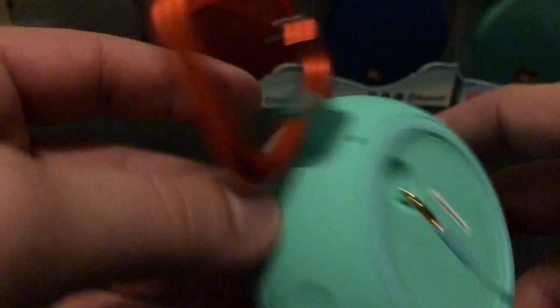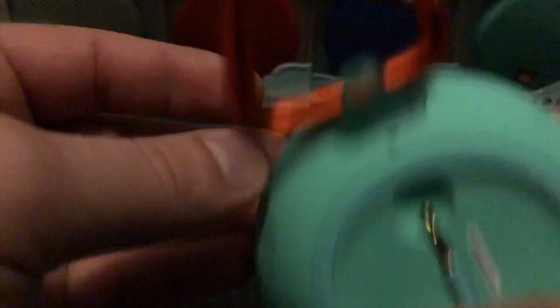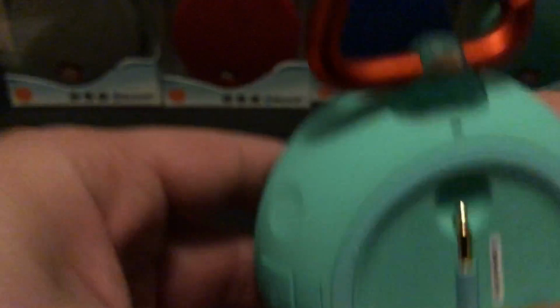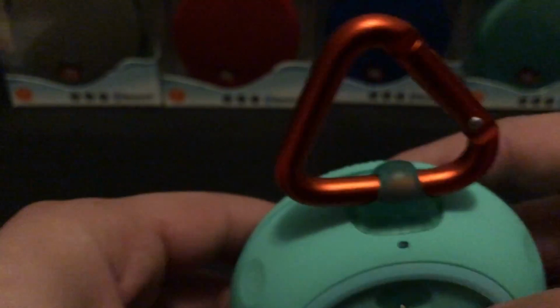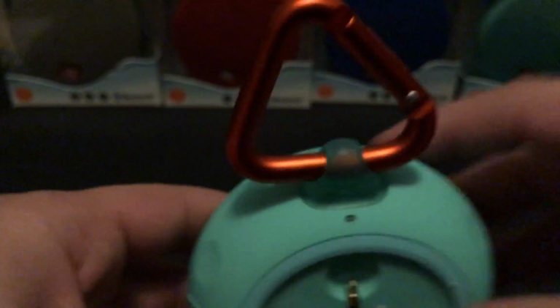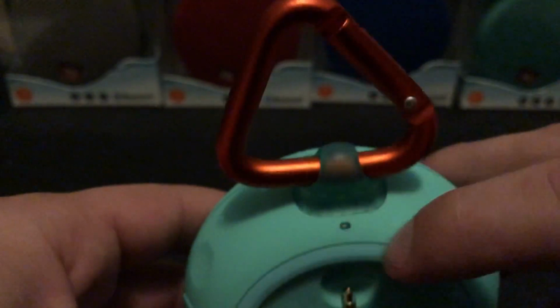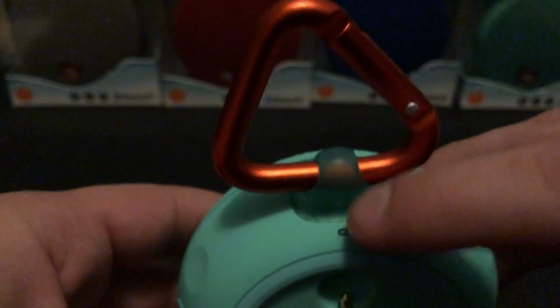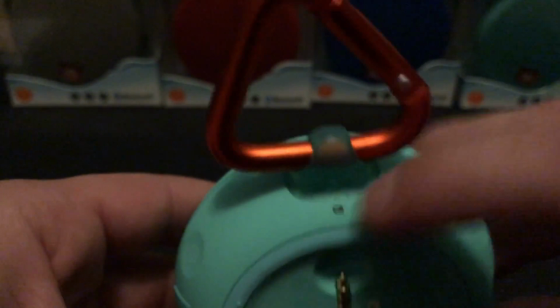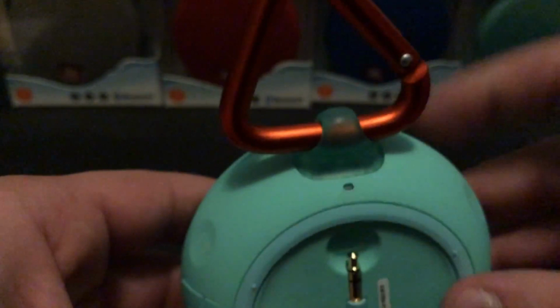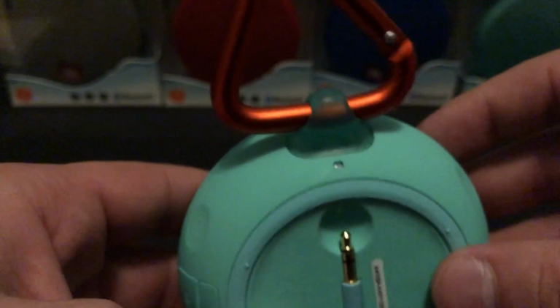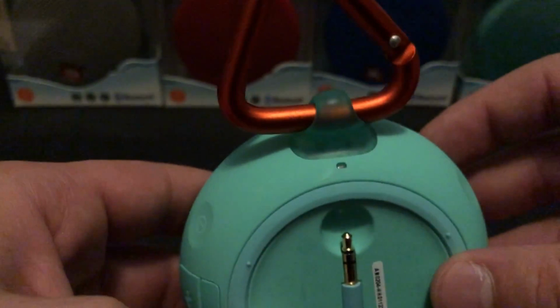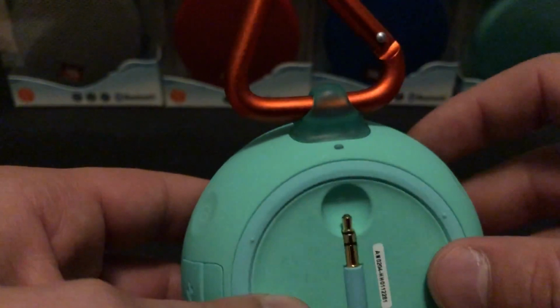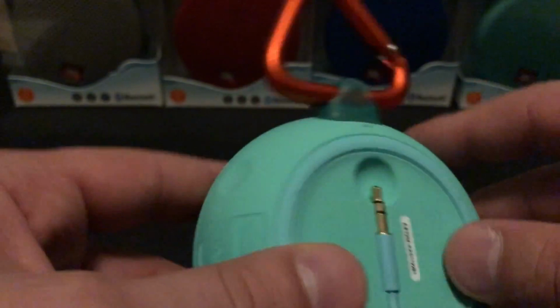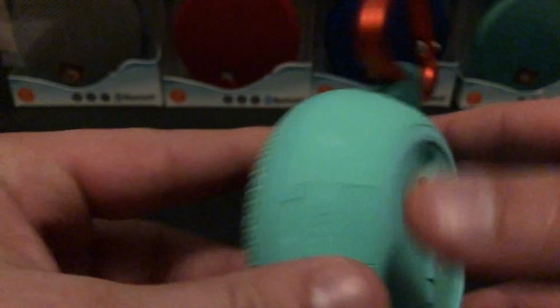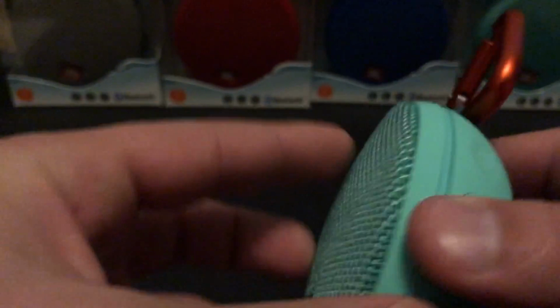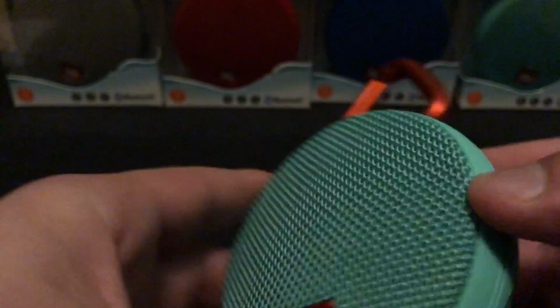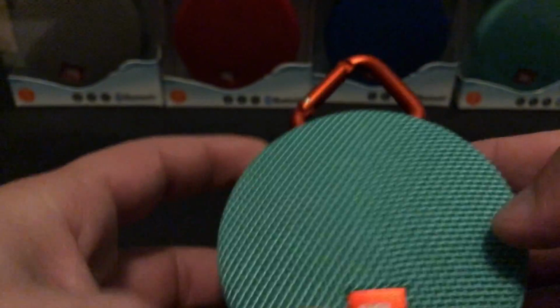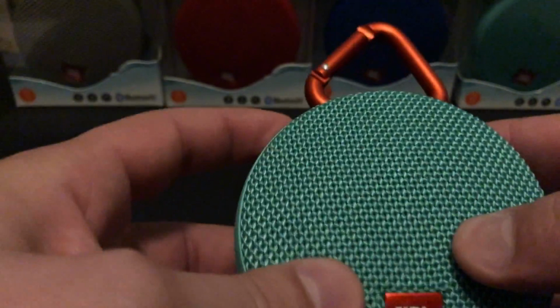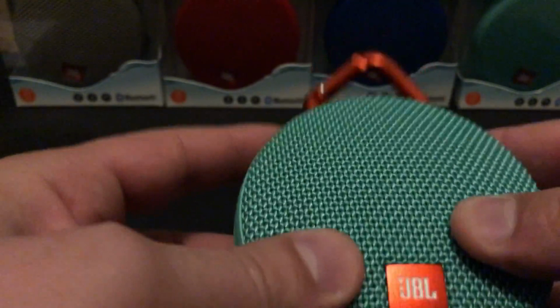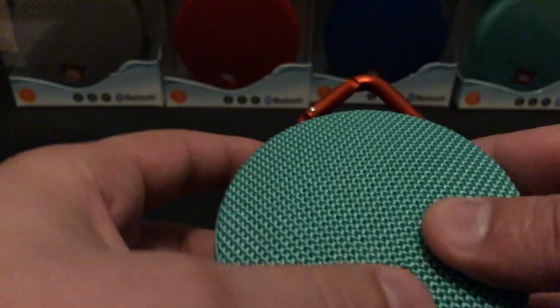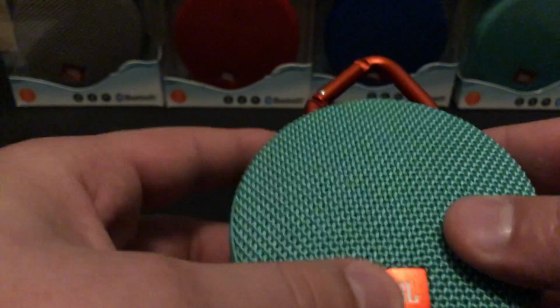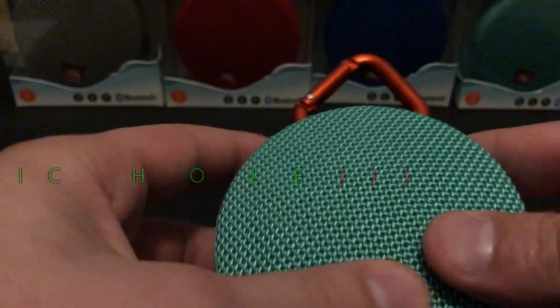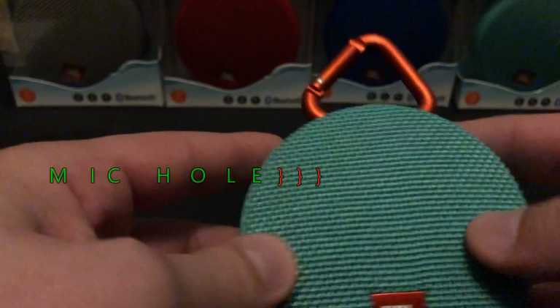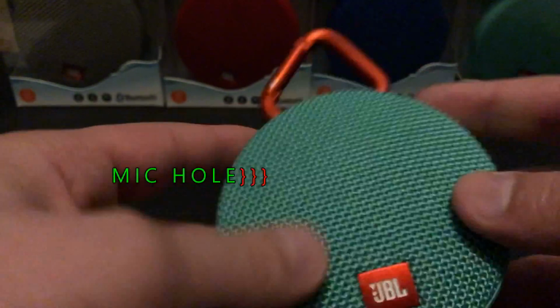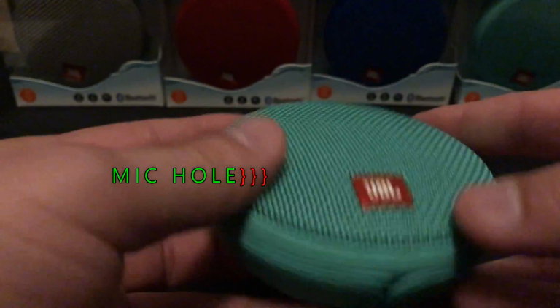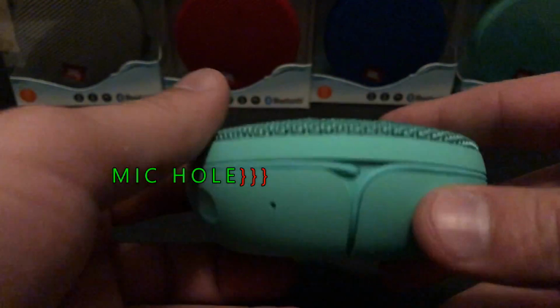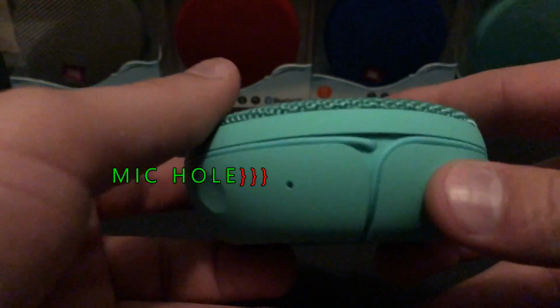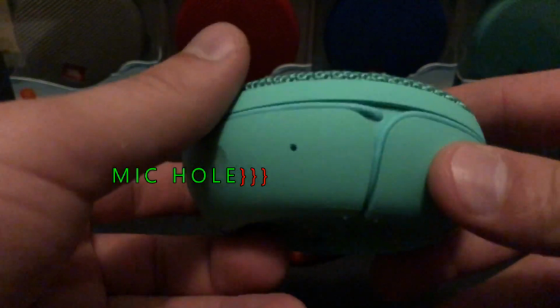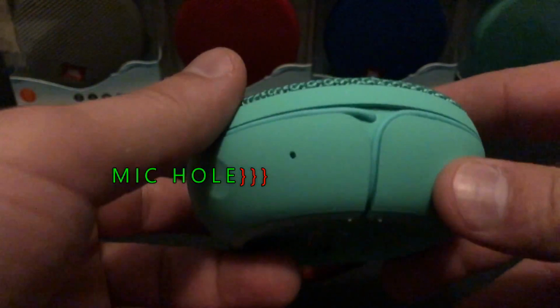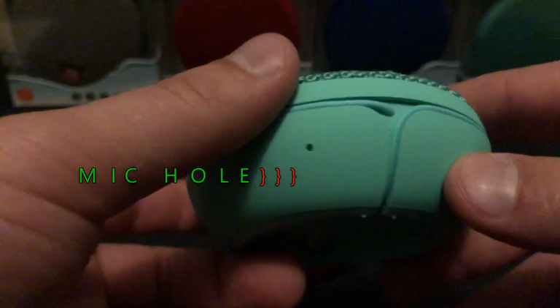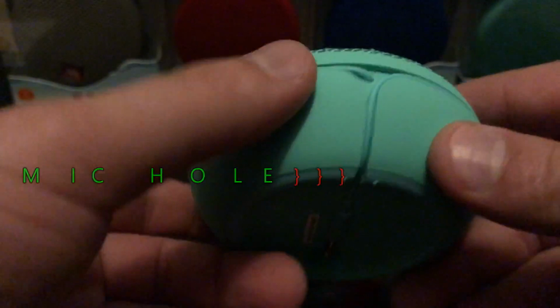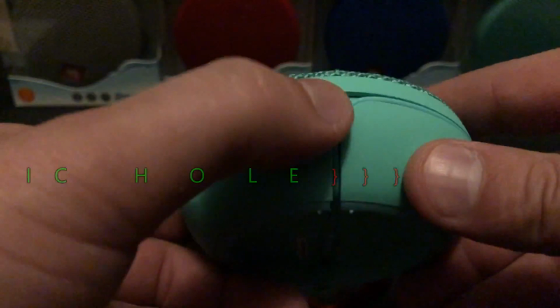Having the LED light in the back and the overall build quality is amazing — which is what you expect with JBL.